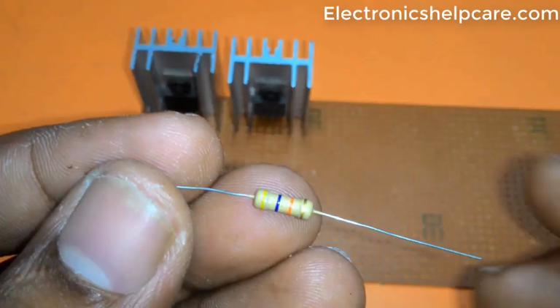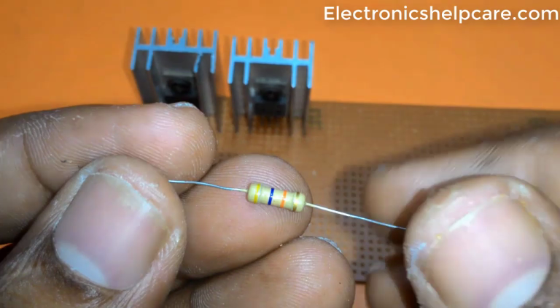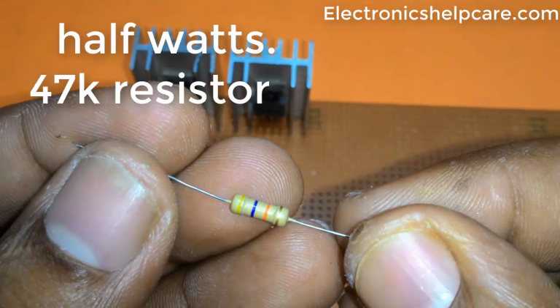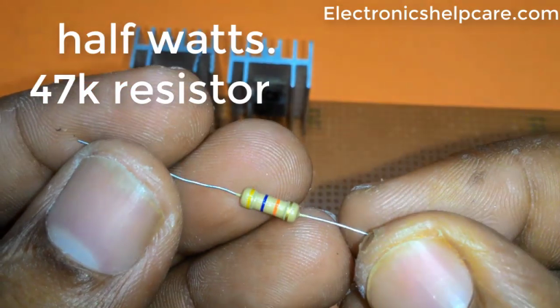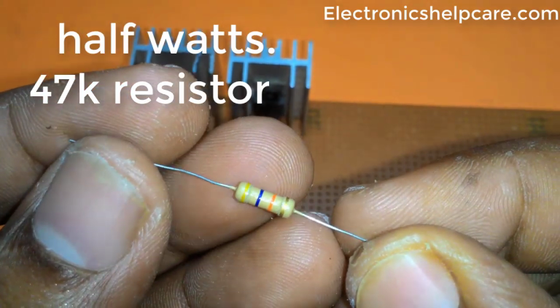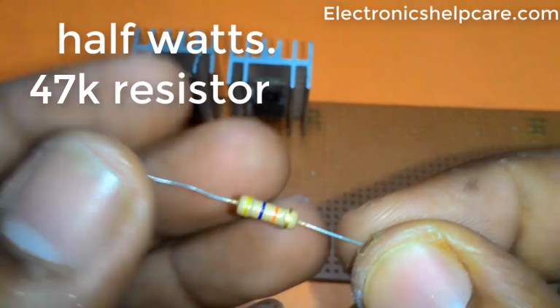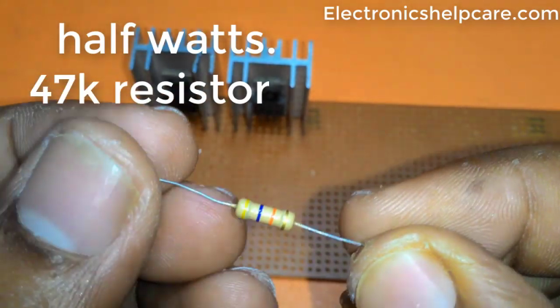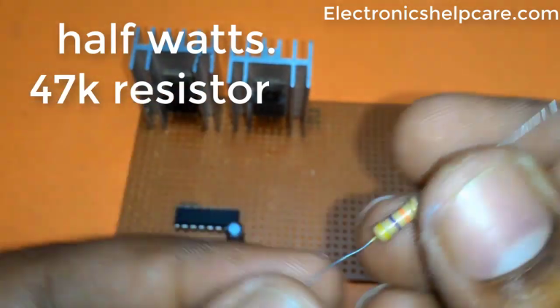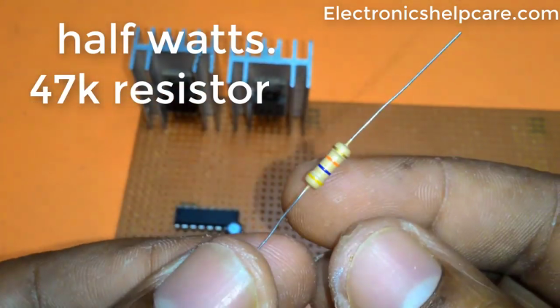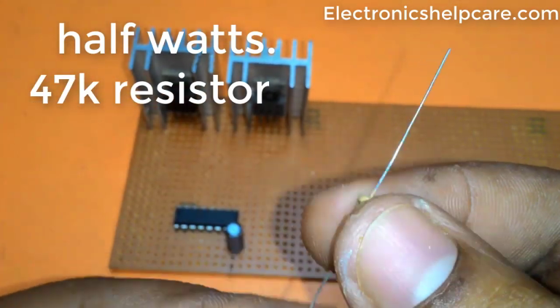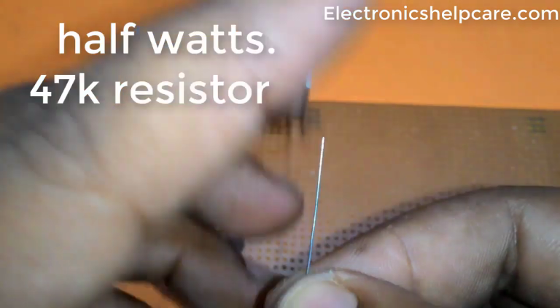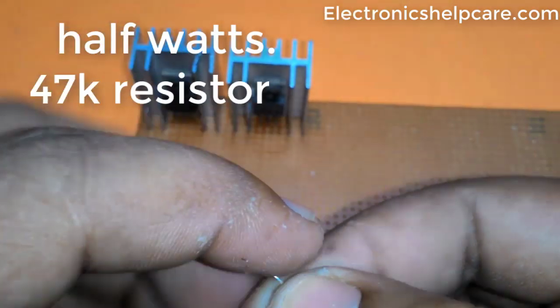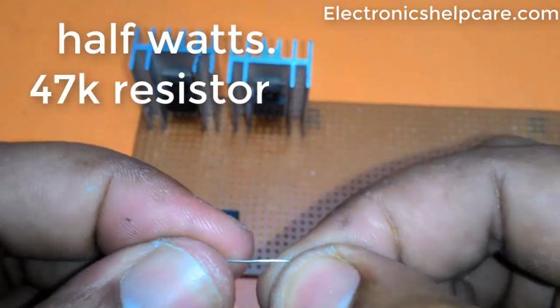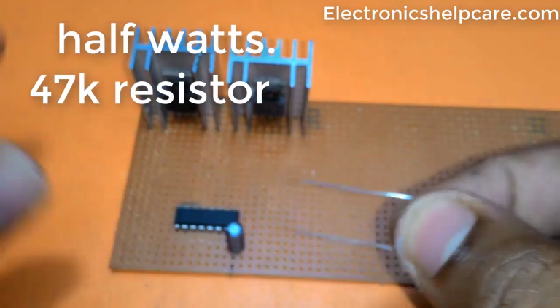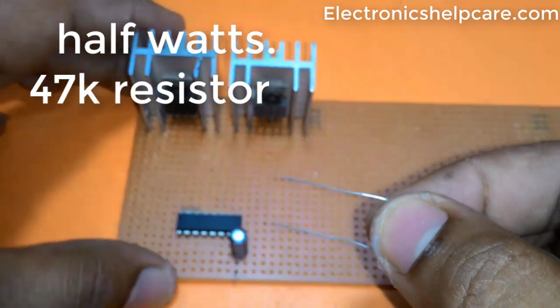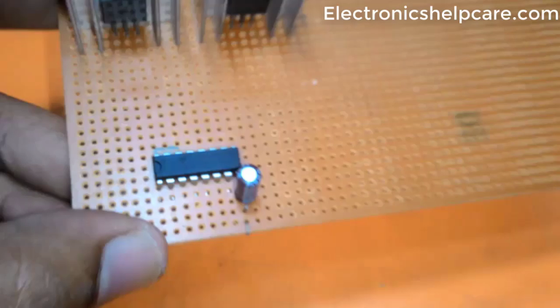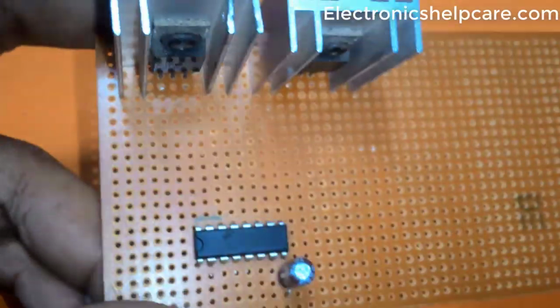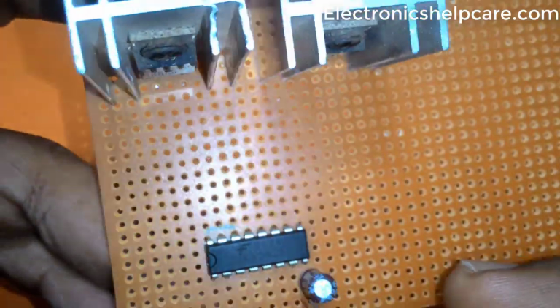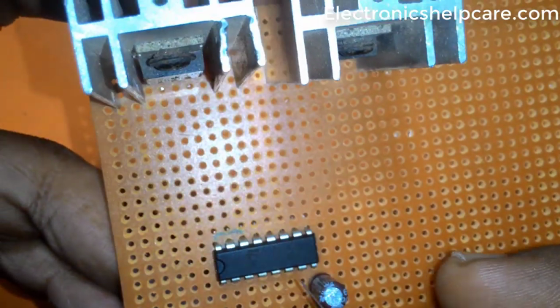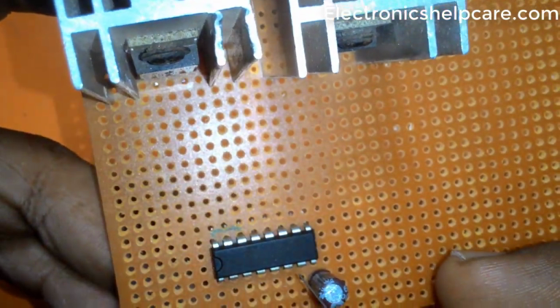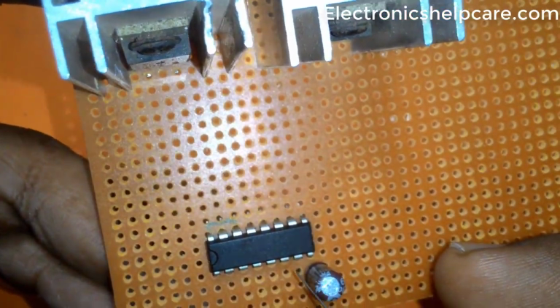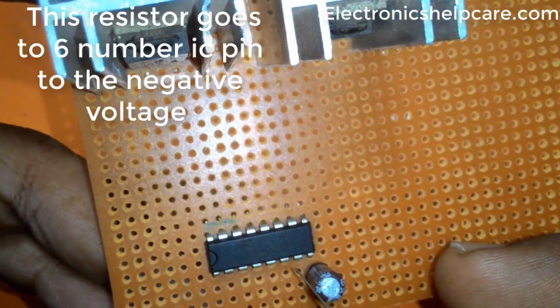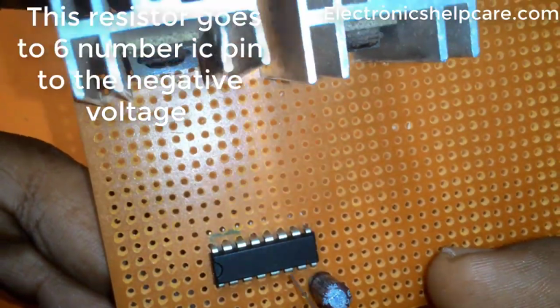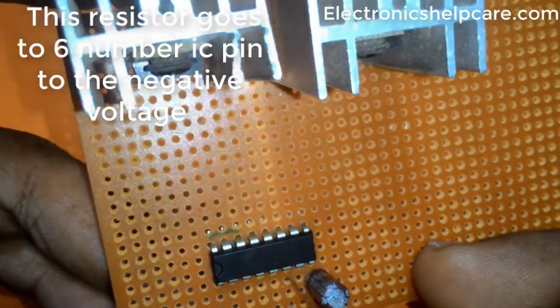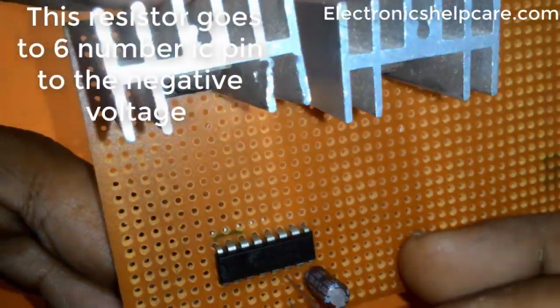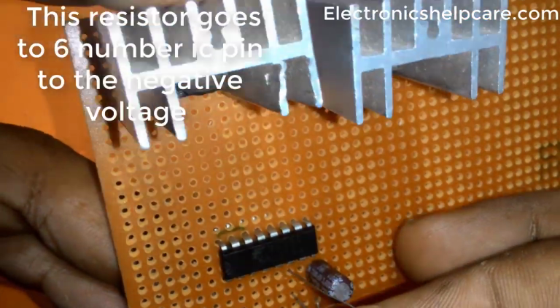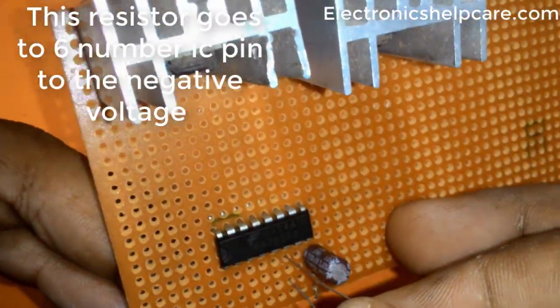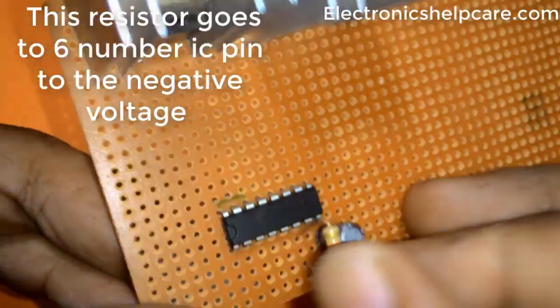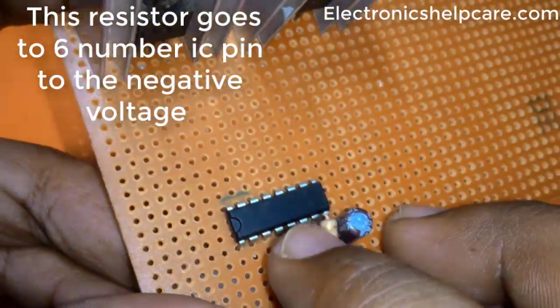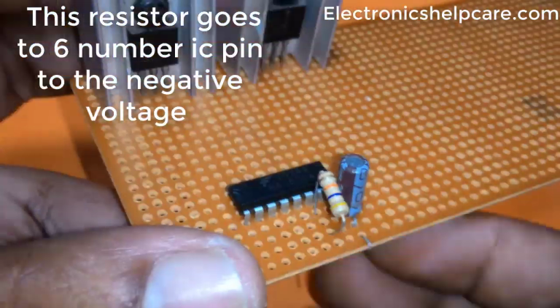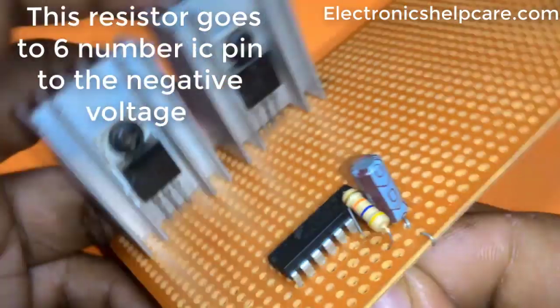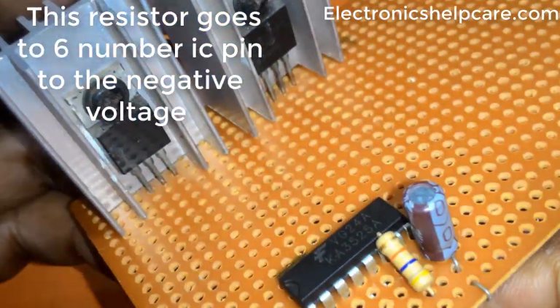A half-watt 47K resistor connects from IC pin 6 to the negative voltage.